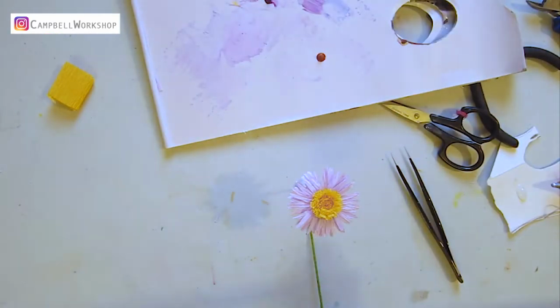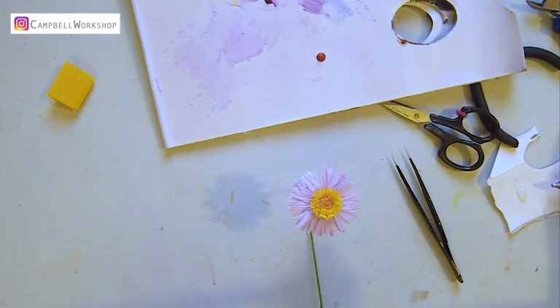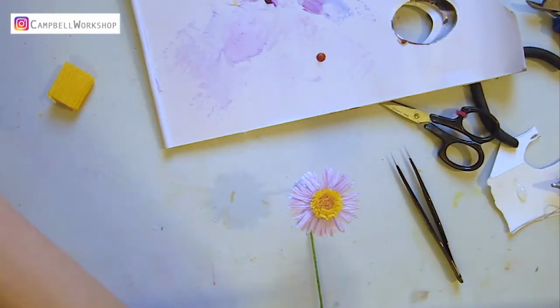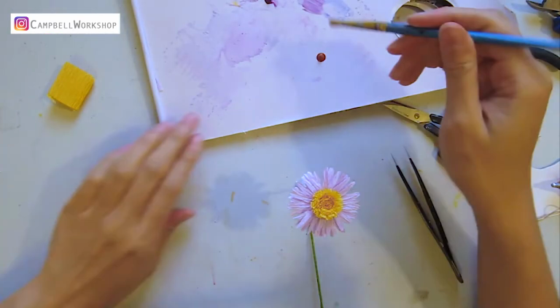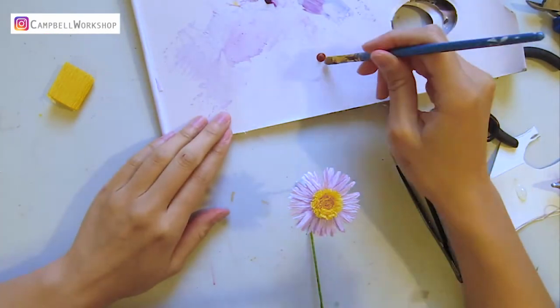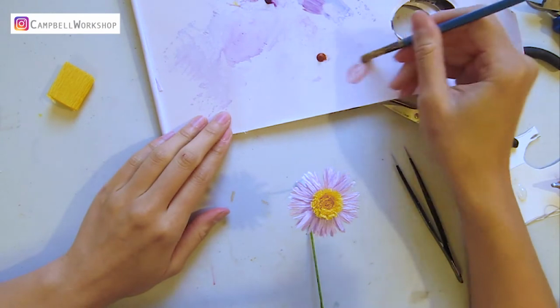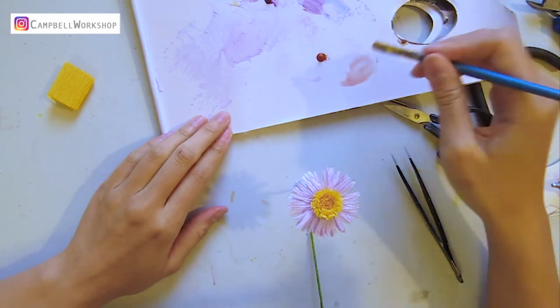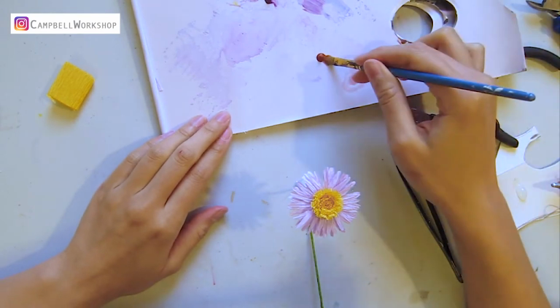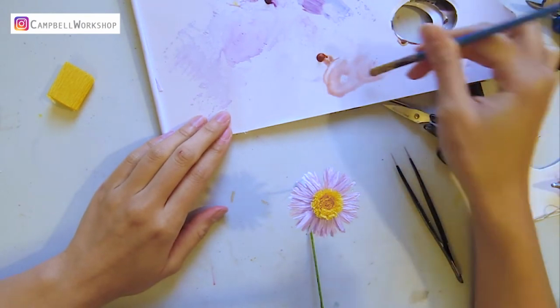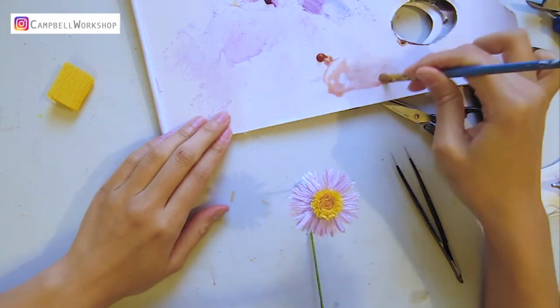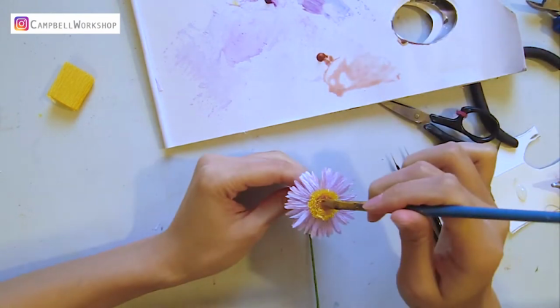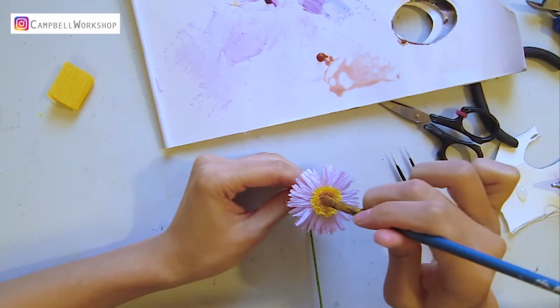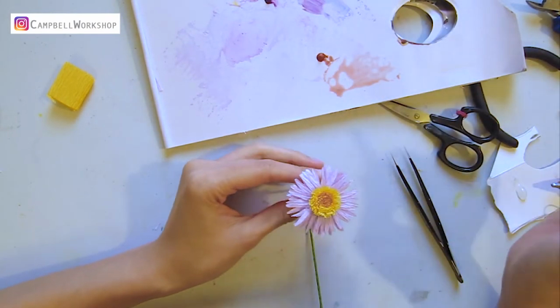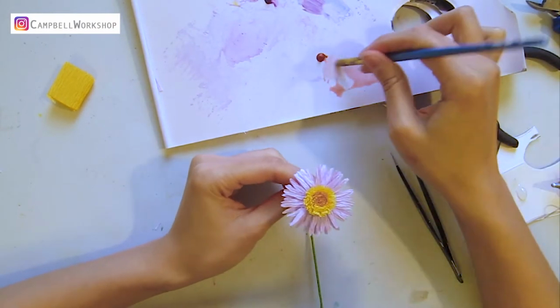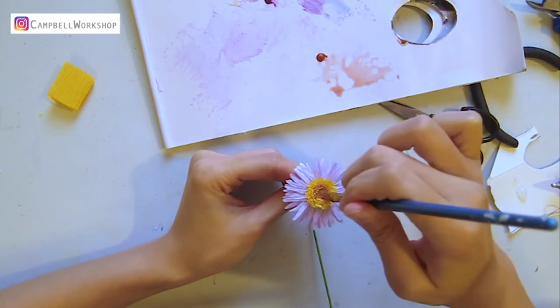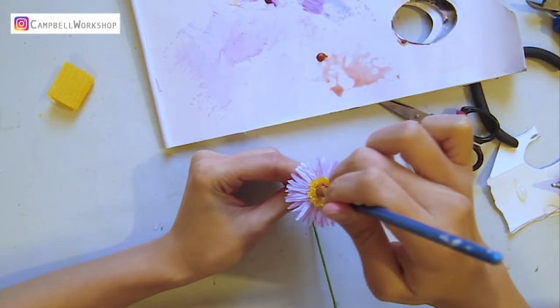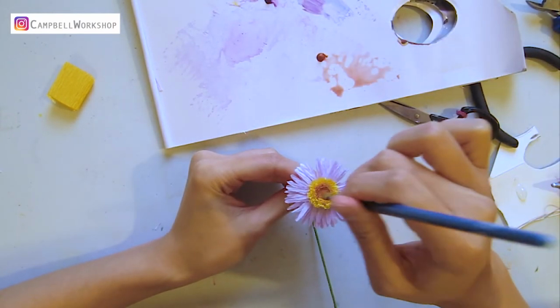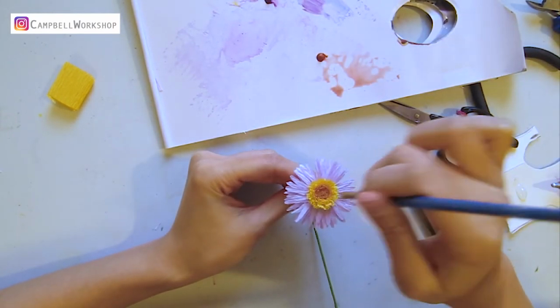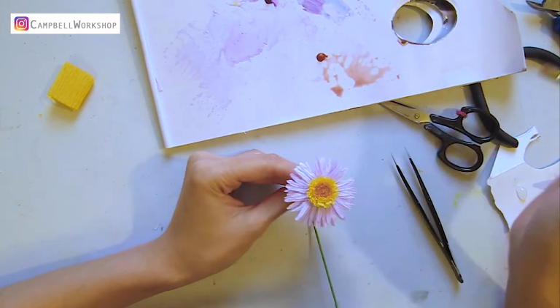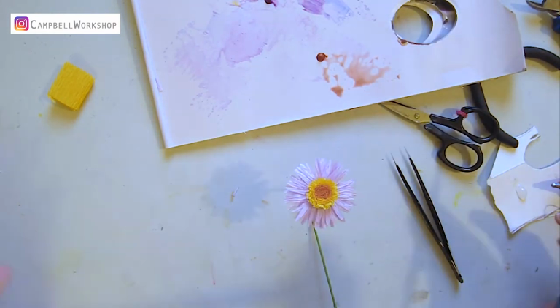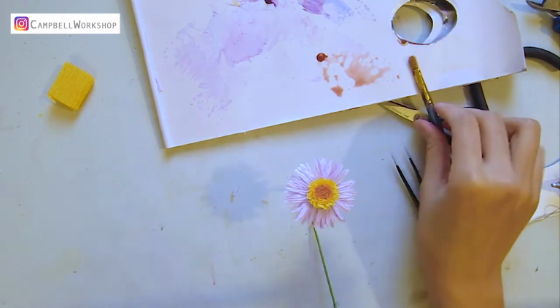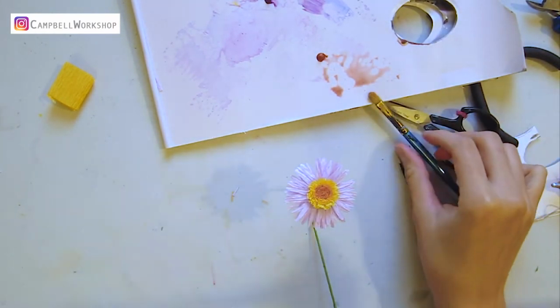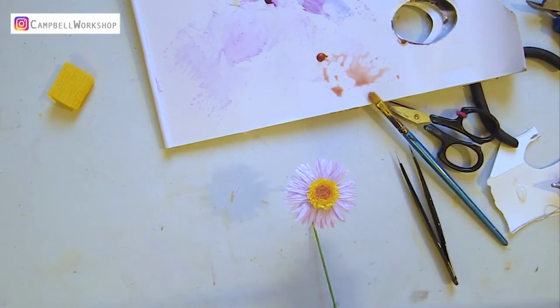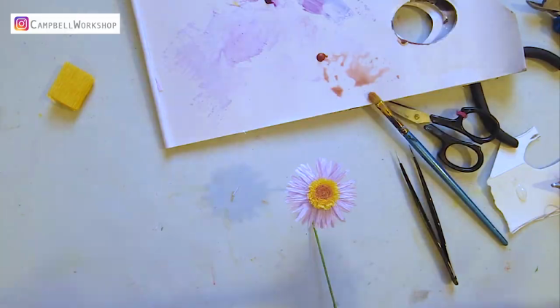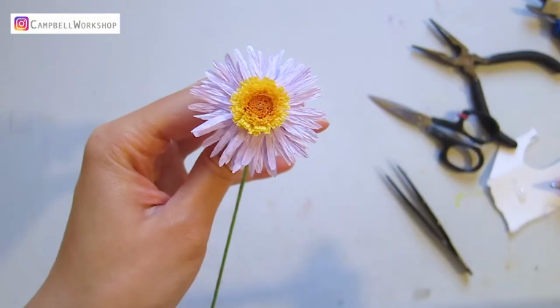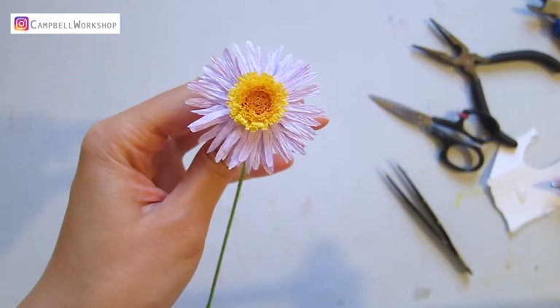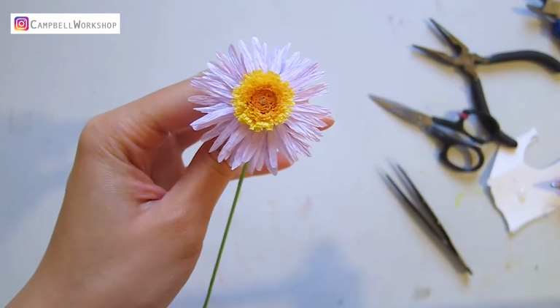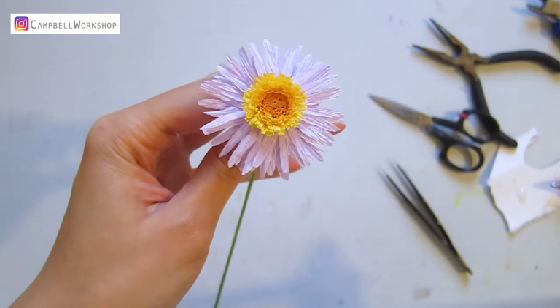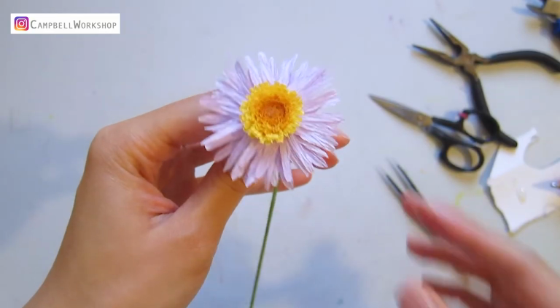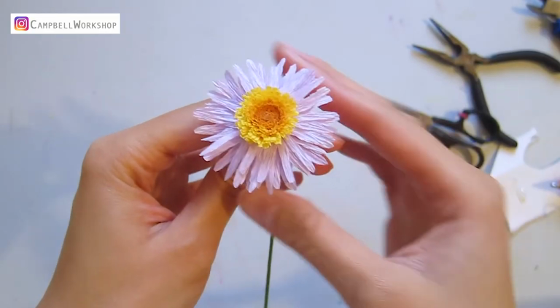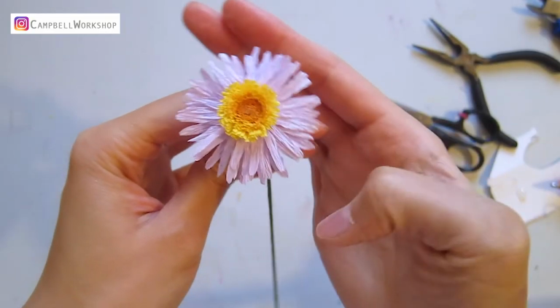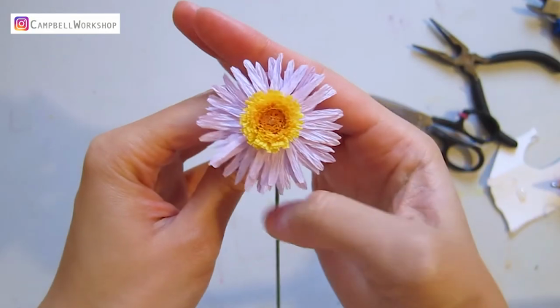We add some darker brown to the flower centre — remember only in the middle part, not the fringes. We are almost done!